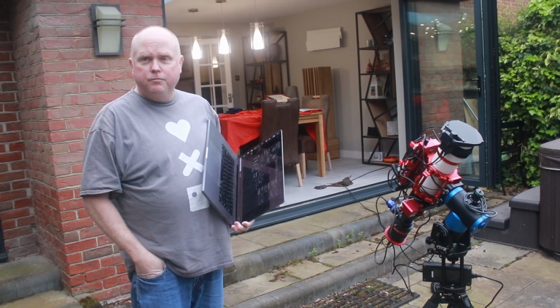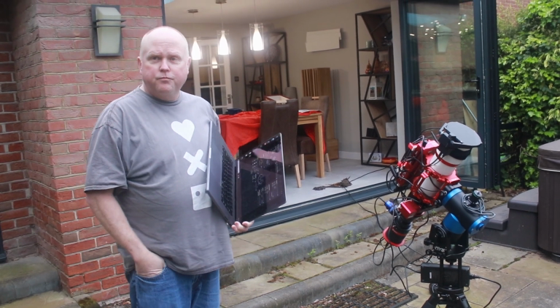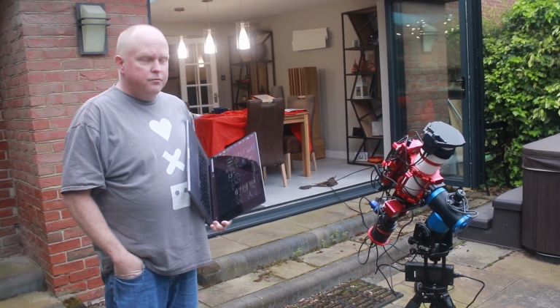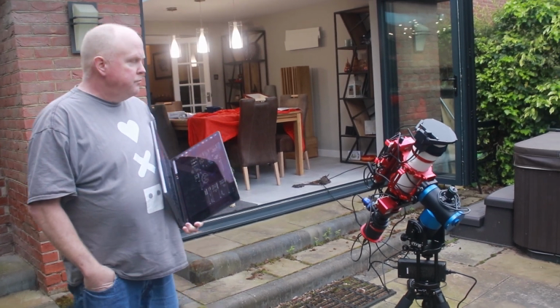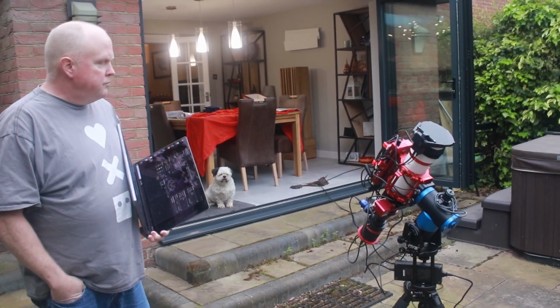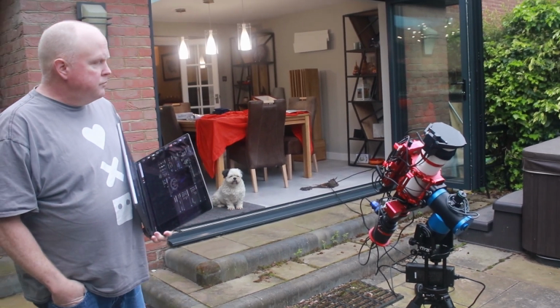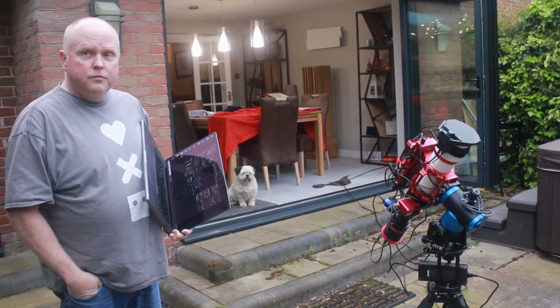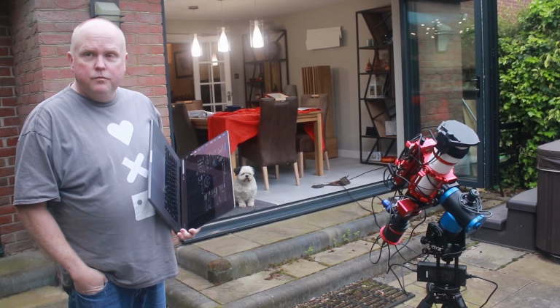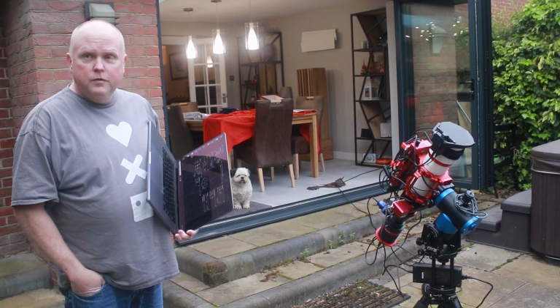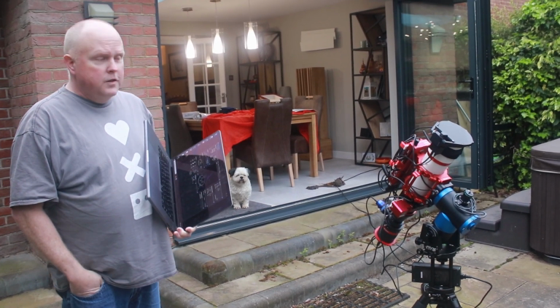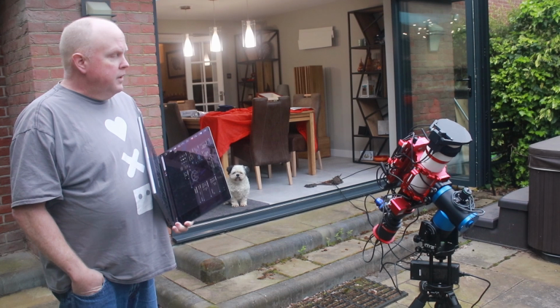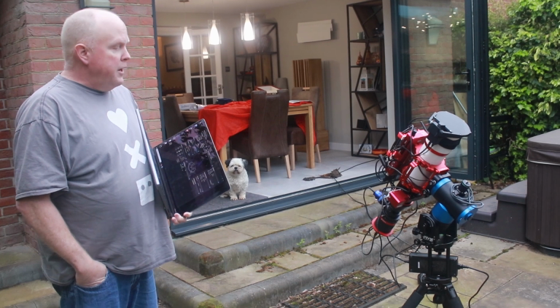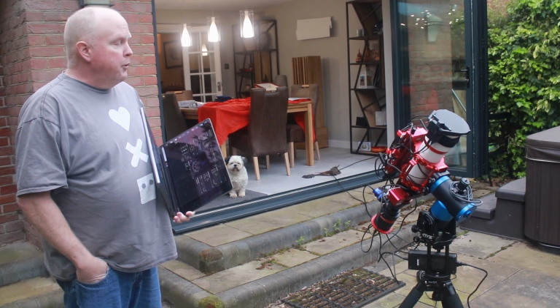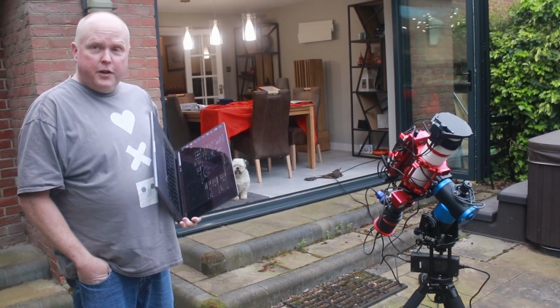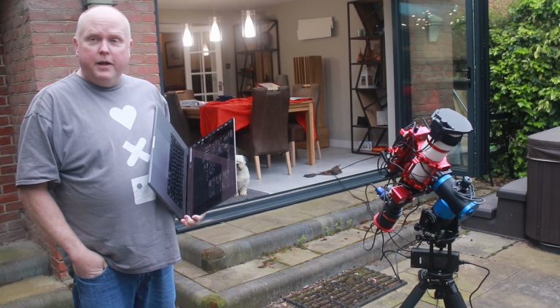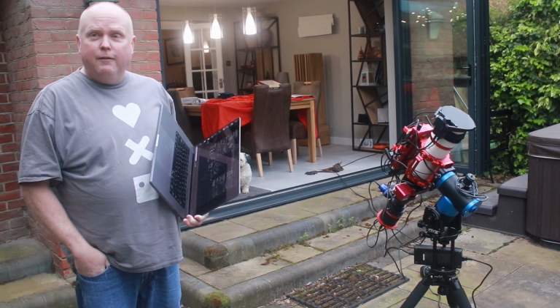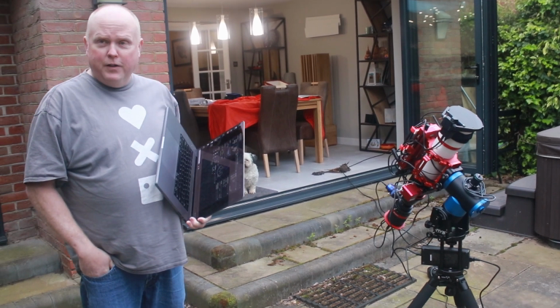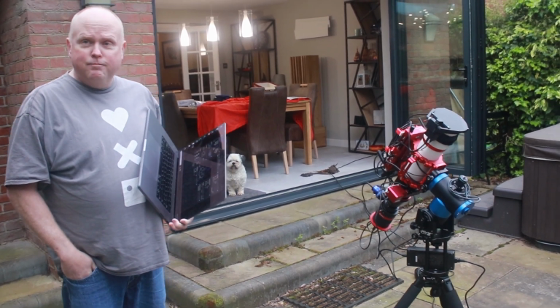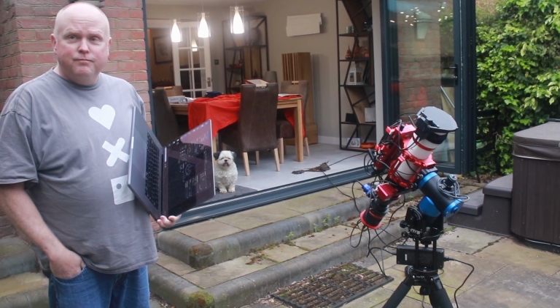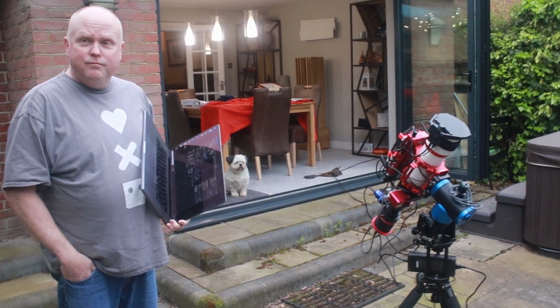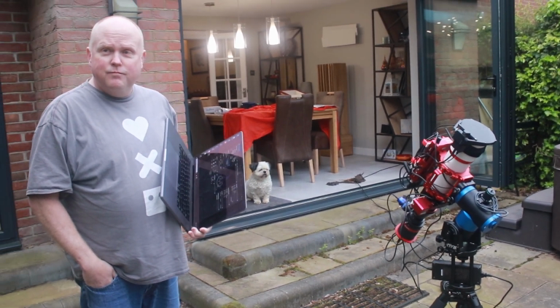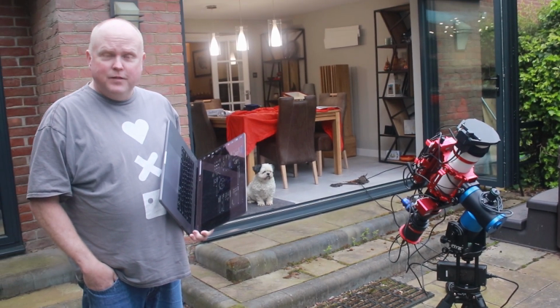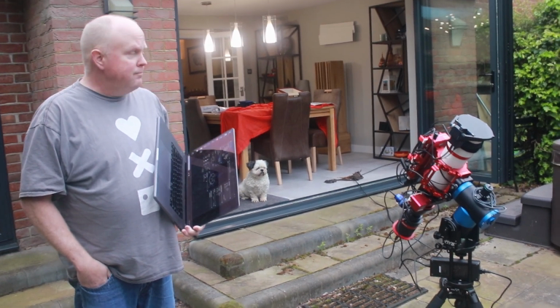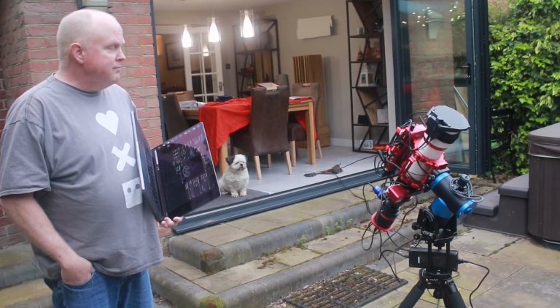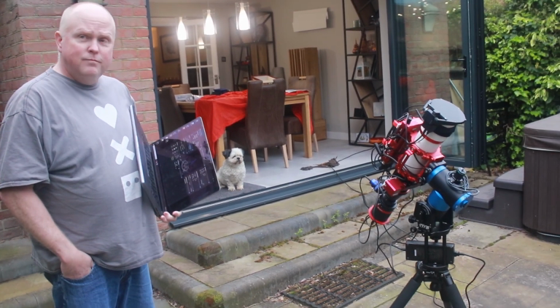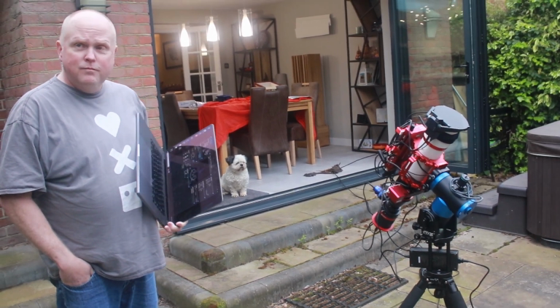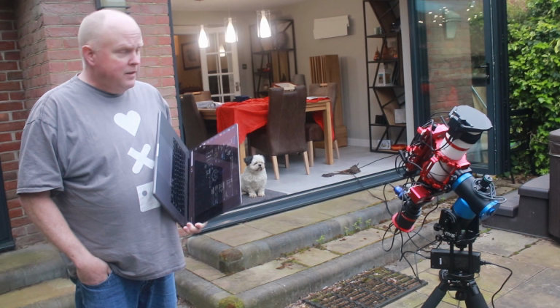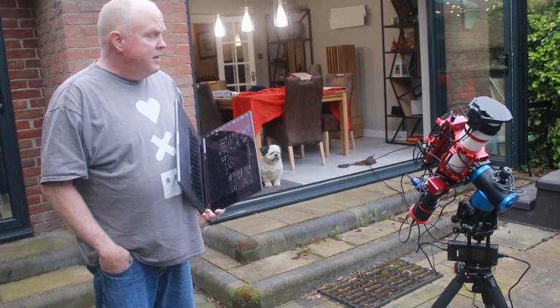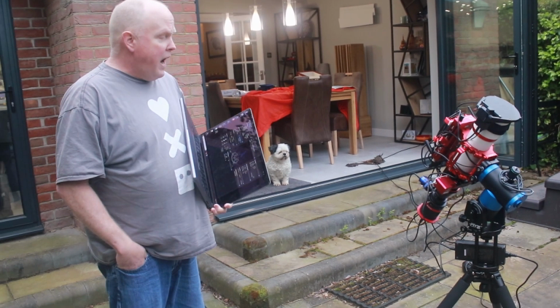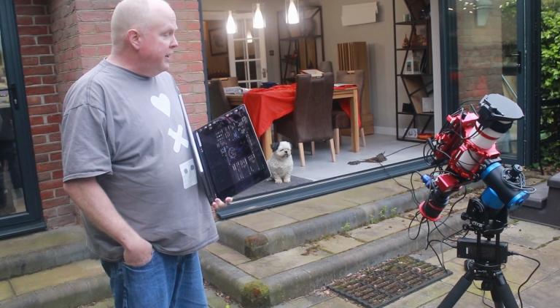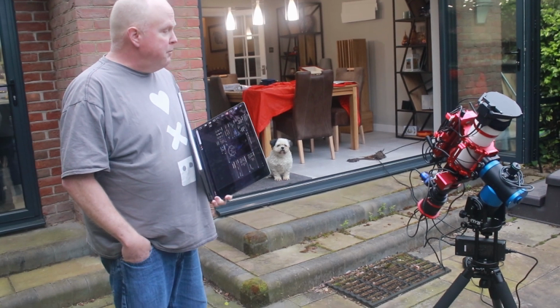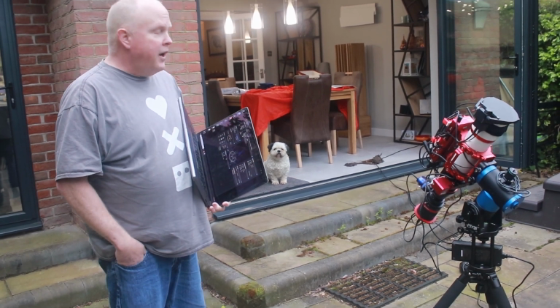So this is a sort of grab-and-go portable setup. It's as portable as it can be. Everything's set up, everything's seamless — yeah, exactly. And I think it'll only get better the more I get used to it. It's a keeper.